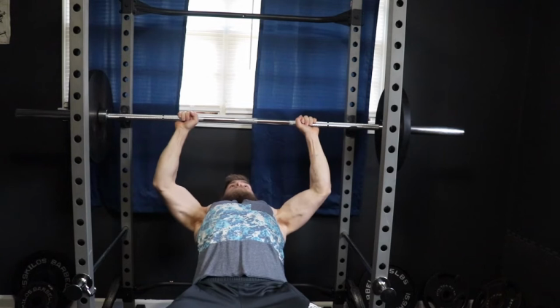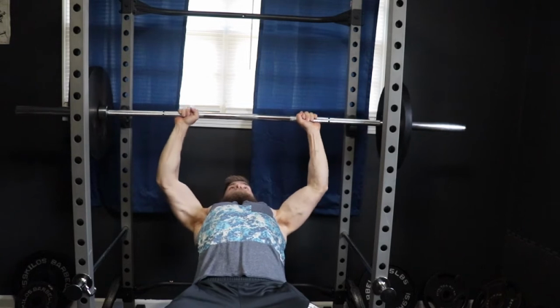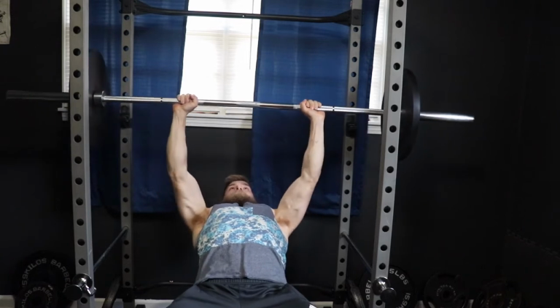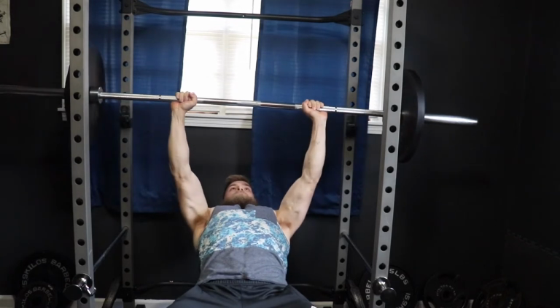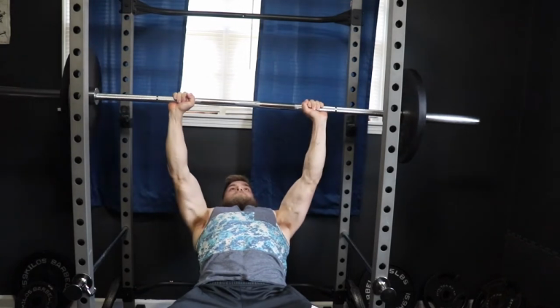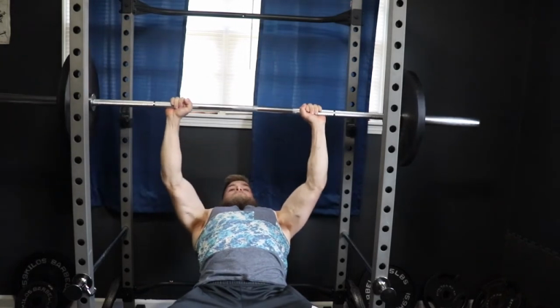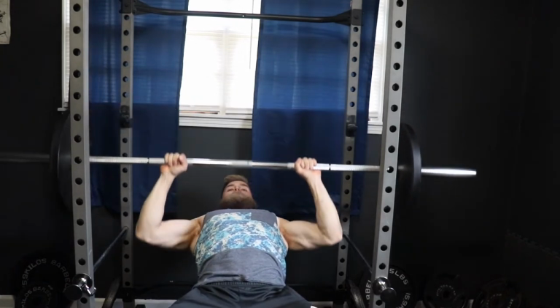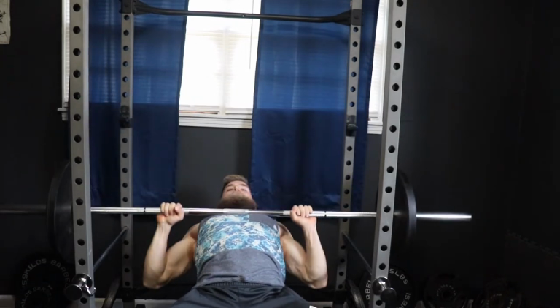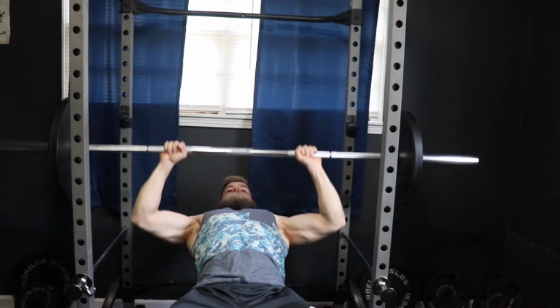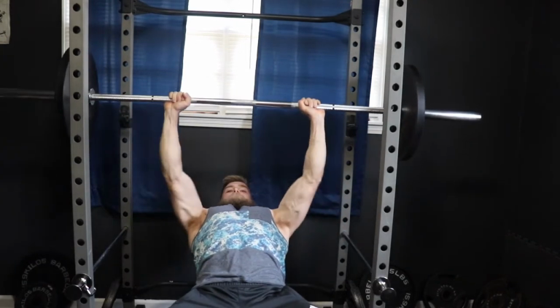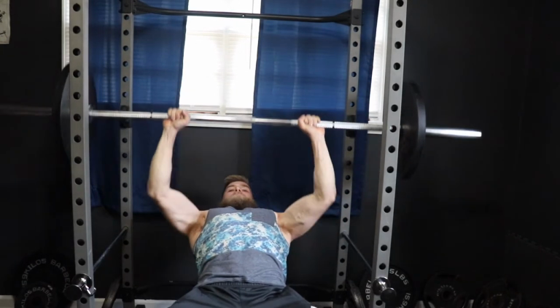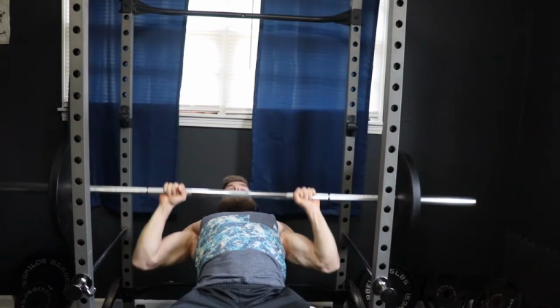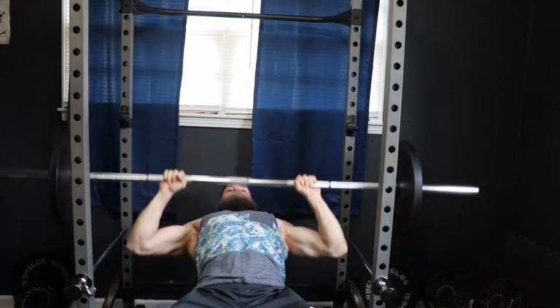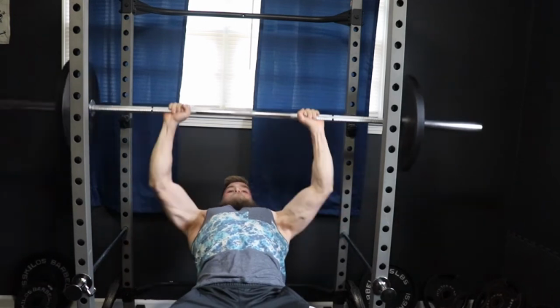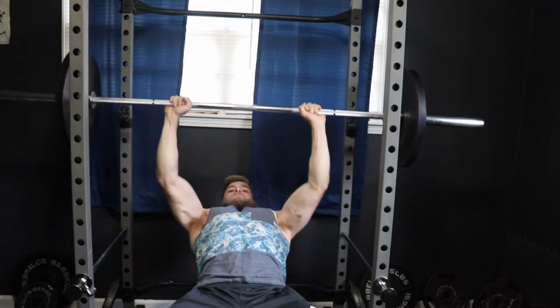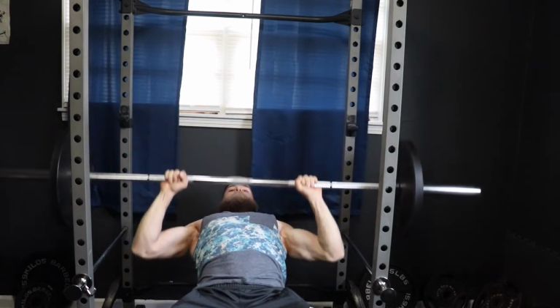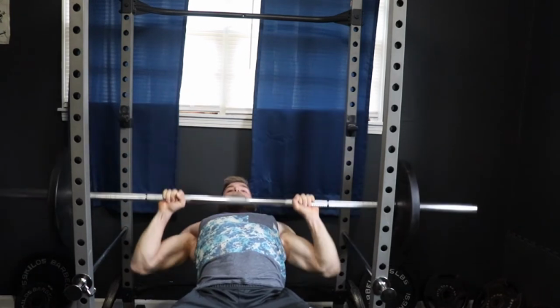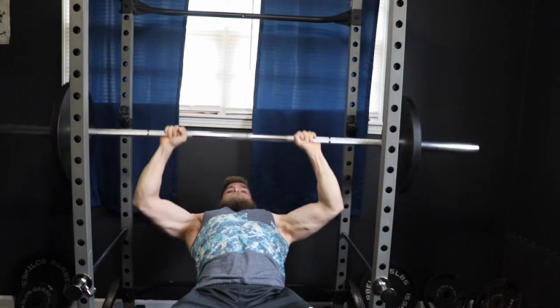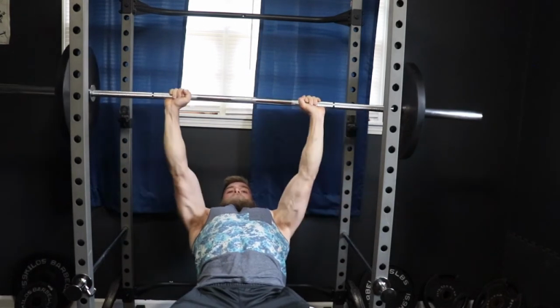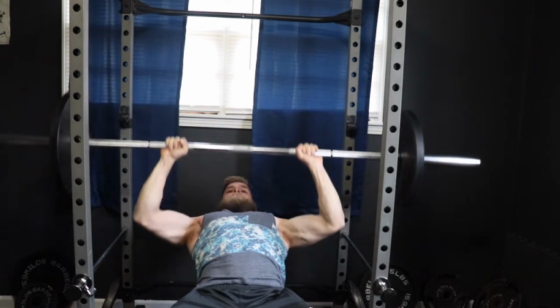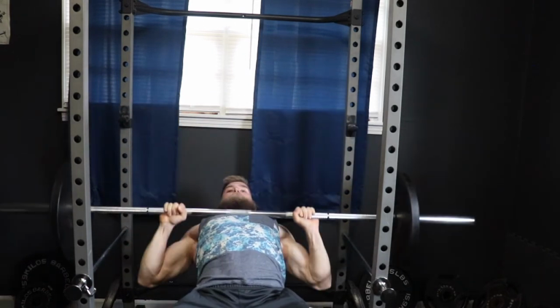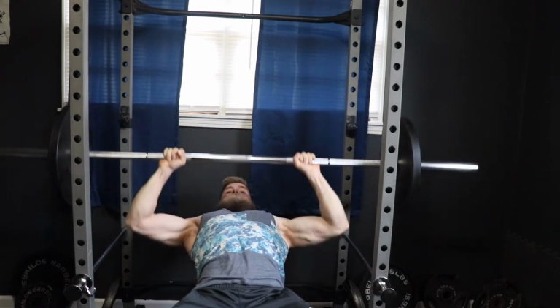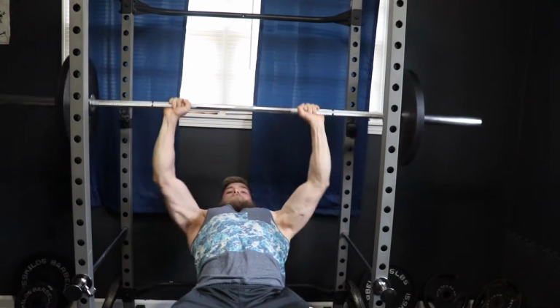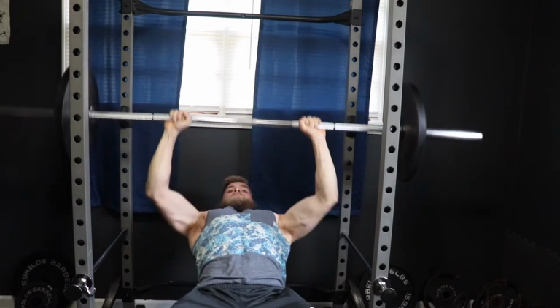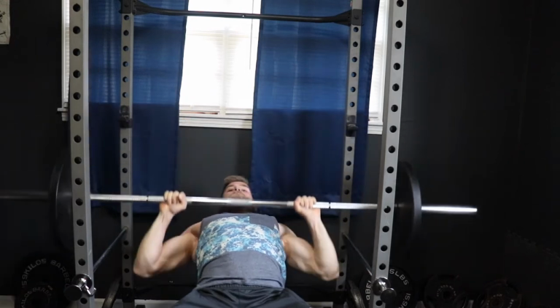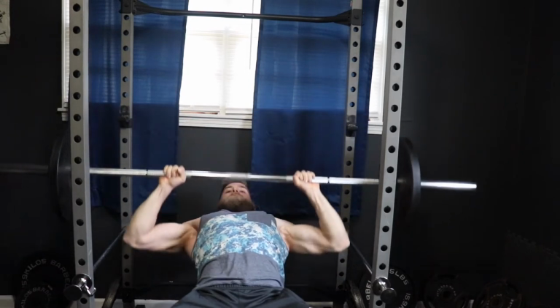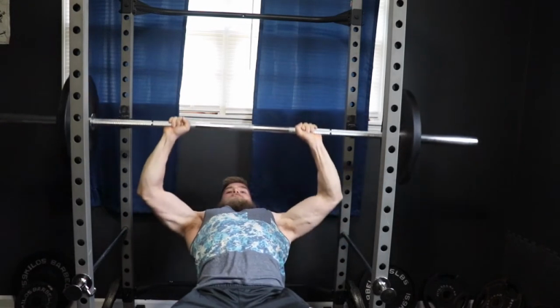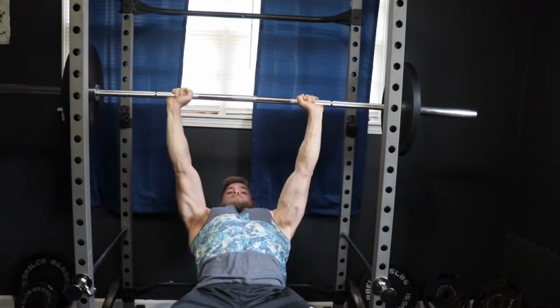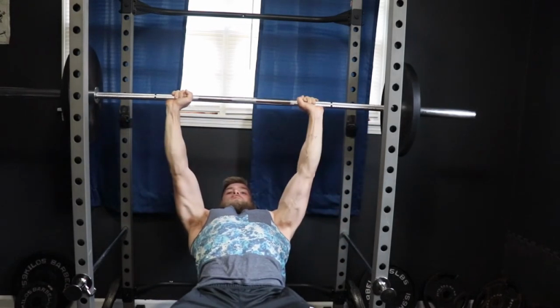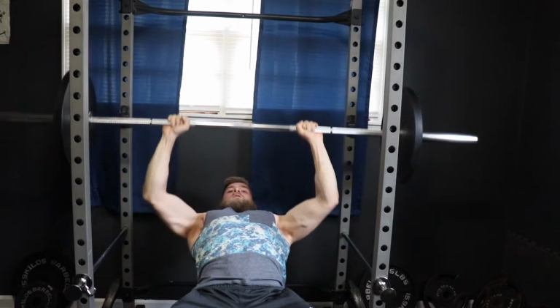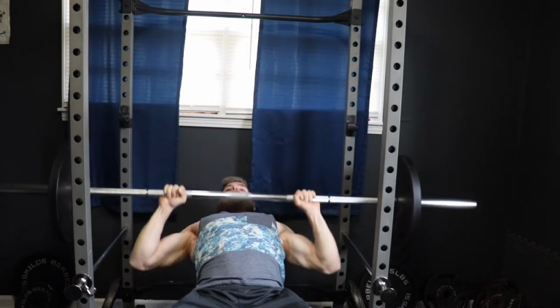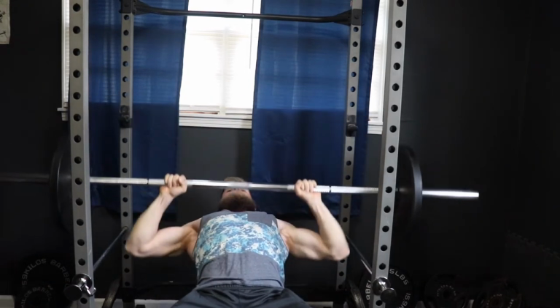Really just depends on your genetics and what's going to feel comfortable. If you're wanting to put more emphasis on strength, then start with straight sets of five, and for hypertrophy, go with eight reps. Touch and go reps are fine if you are experienced, but as a beginner, just focus on pausing.